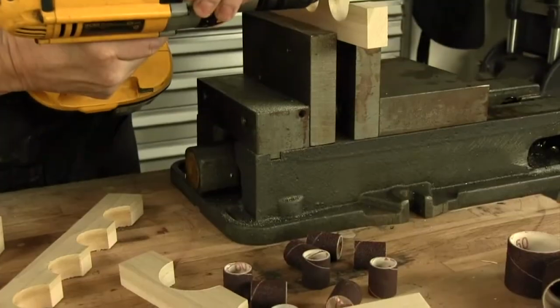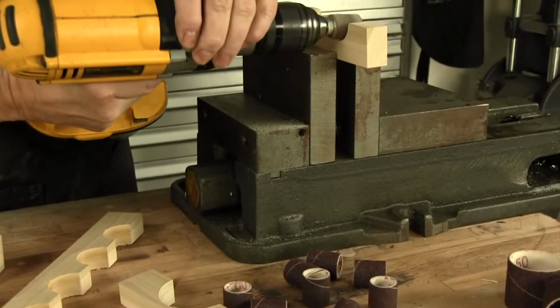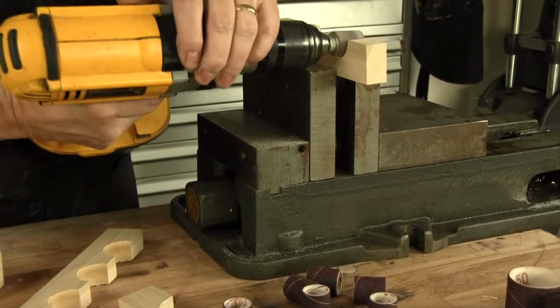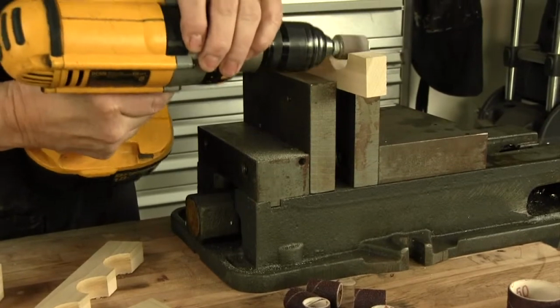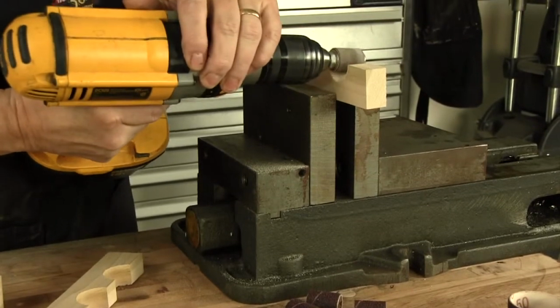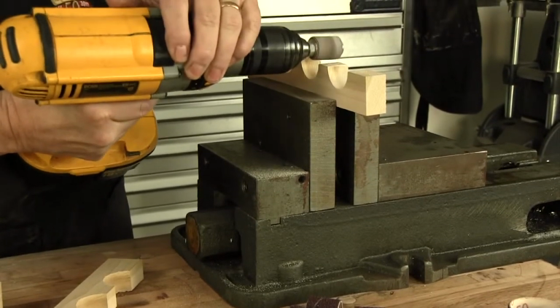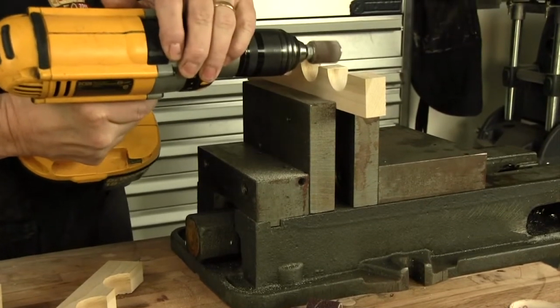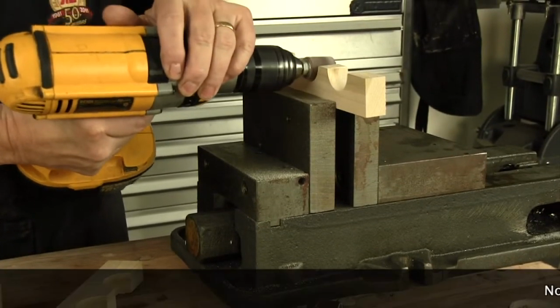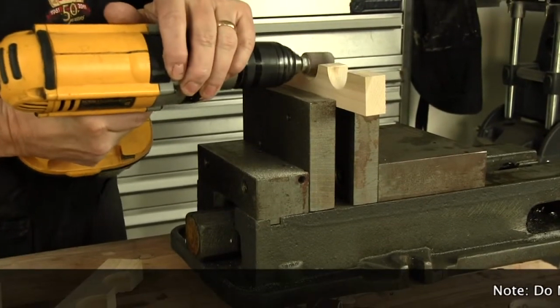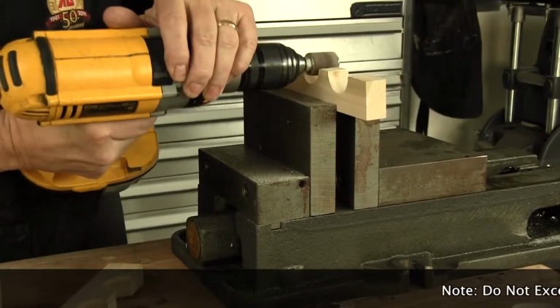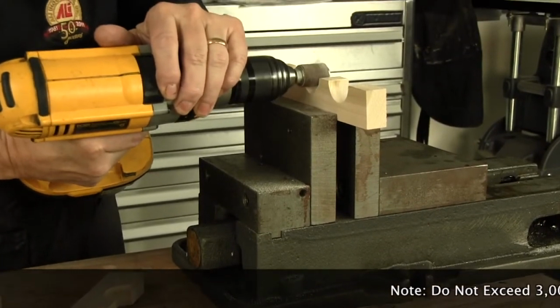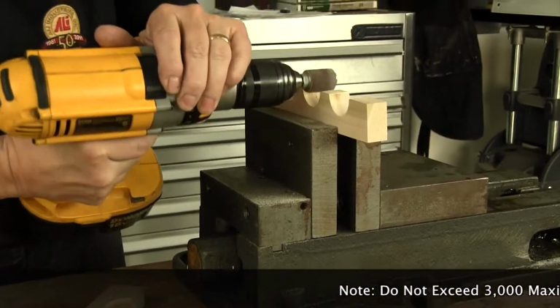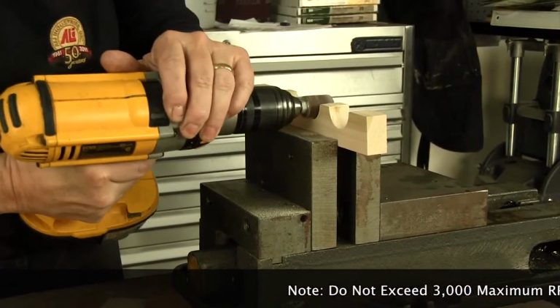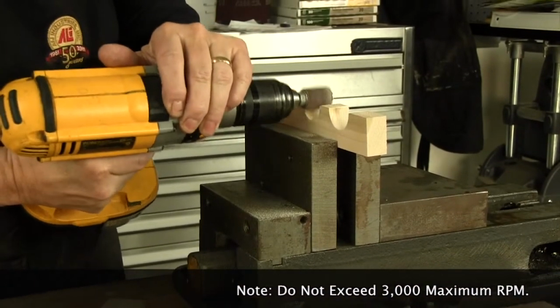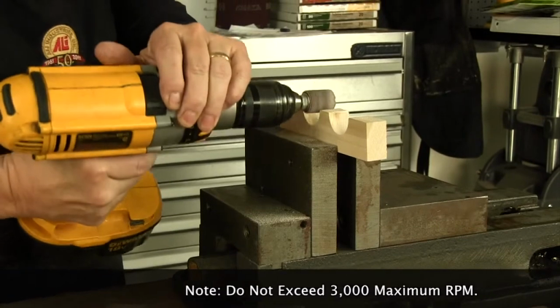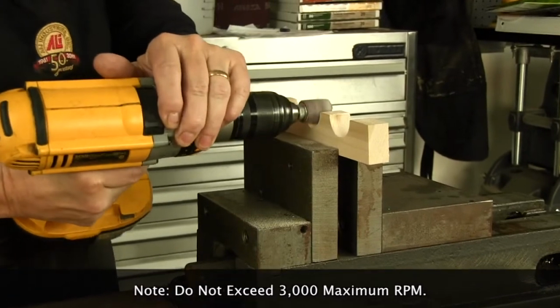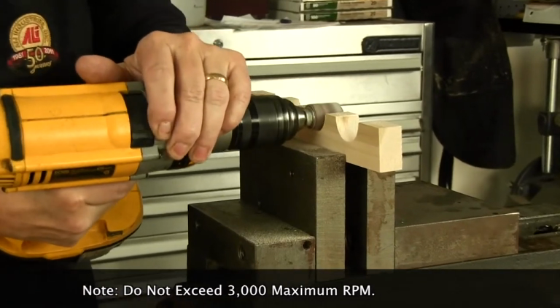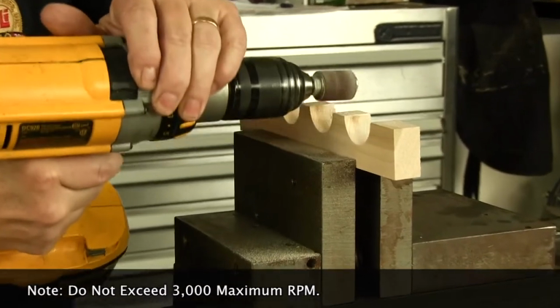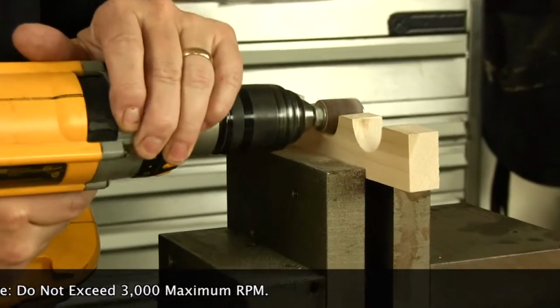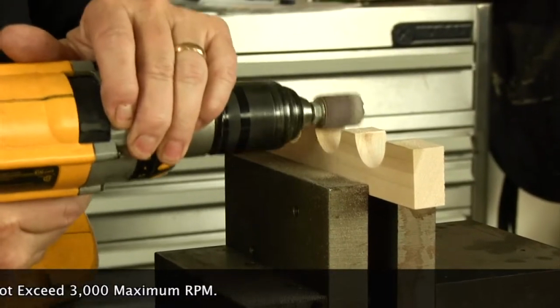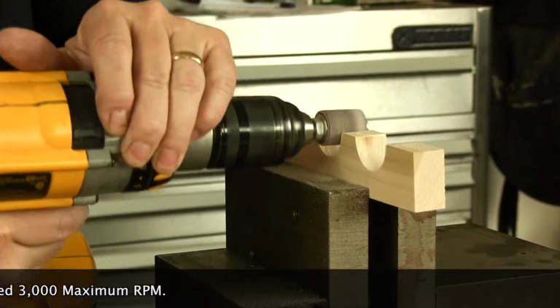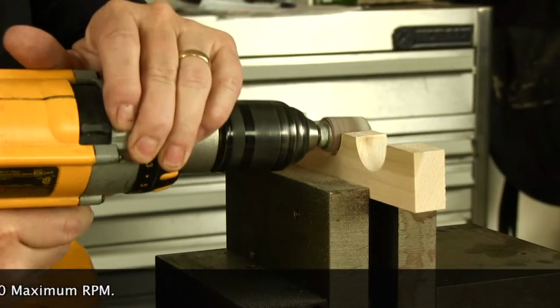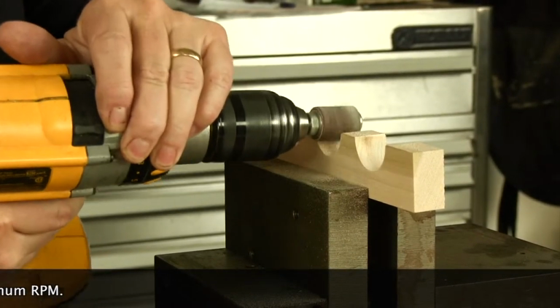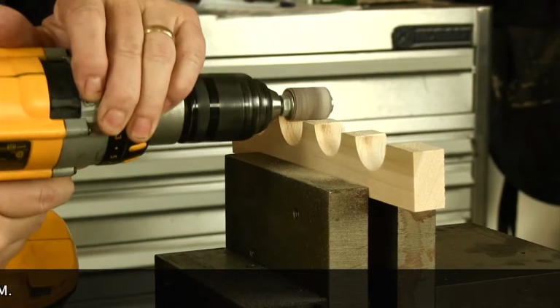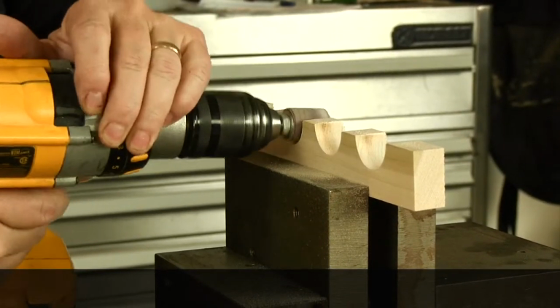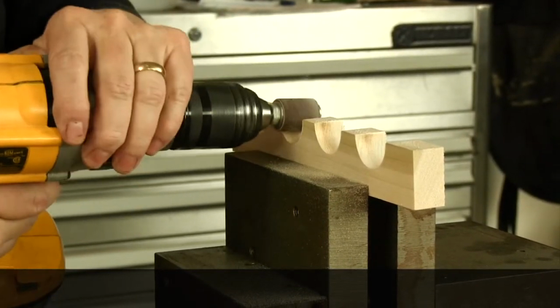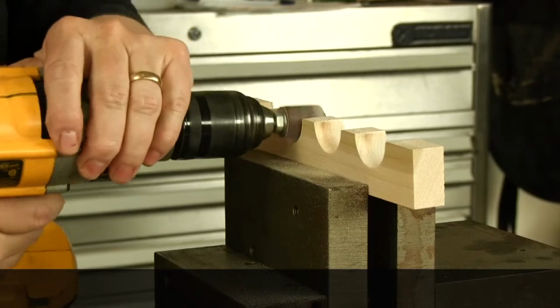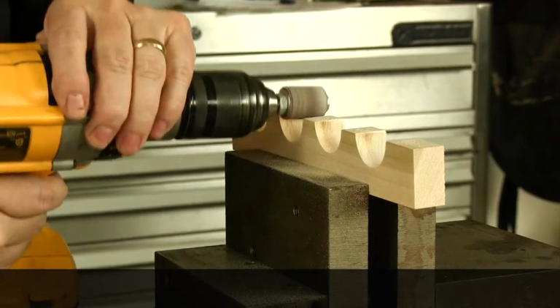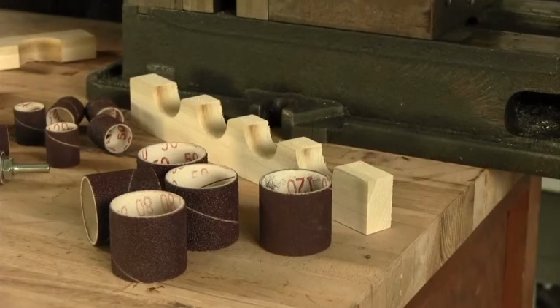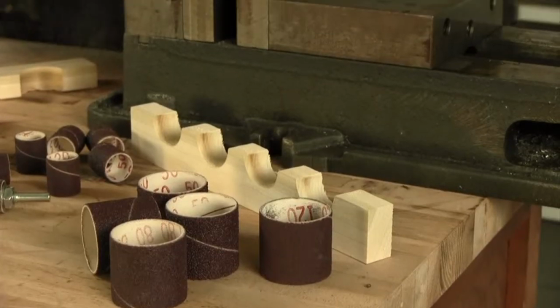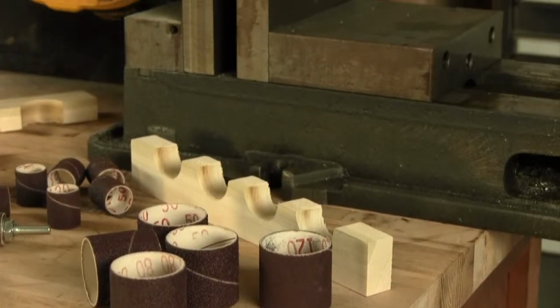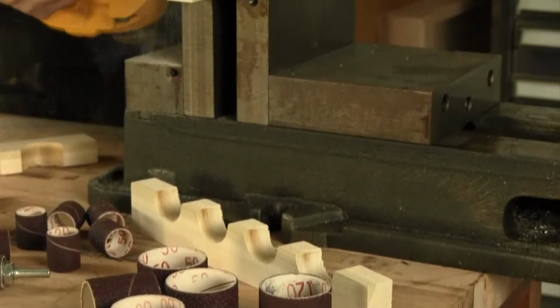Turn any electric sander or low speed drill press into a sanding machine with Gator Sanding Drums. There will come a time when you need to sand or shape a round or curved surface, and drum sanders are the ideal way to follow the curves and contours.